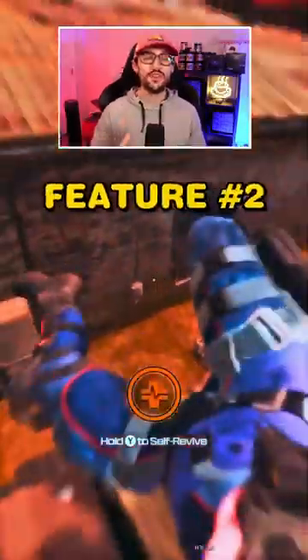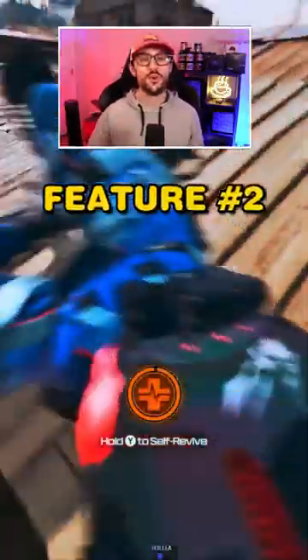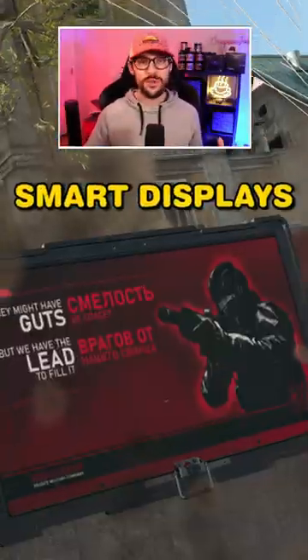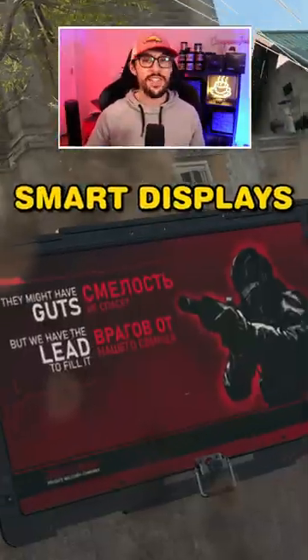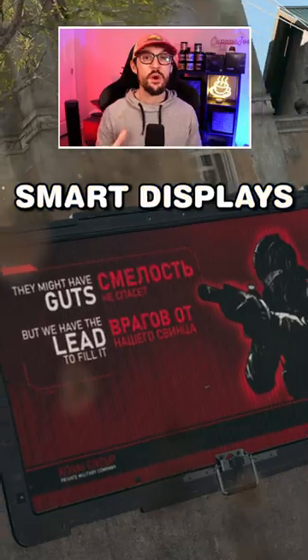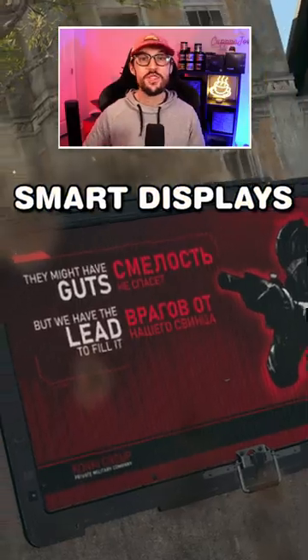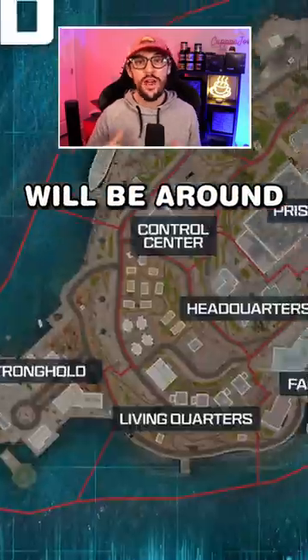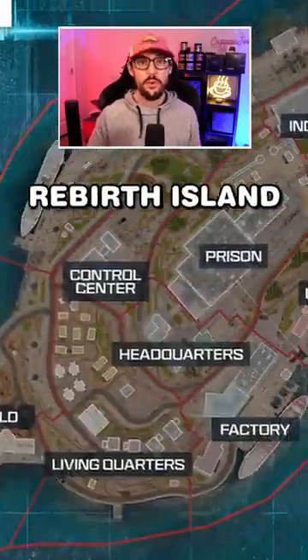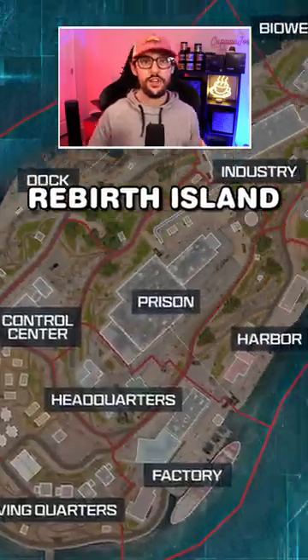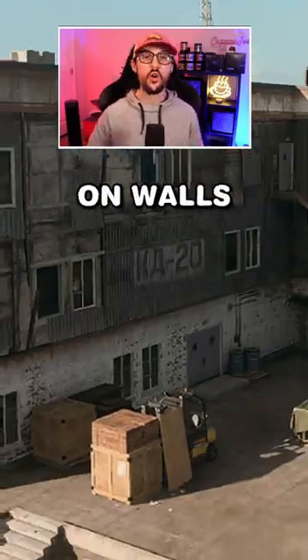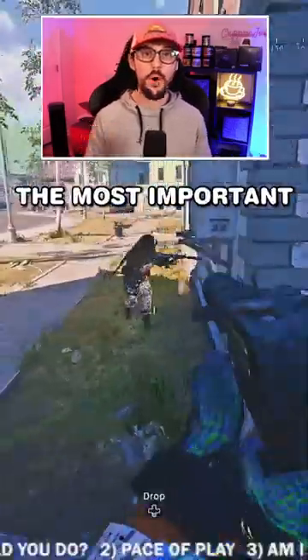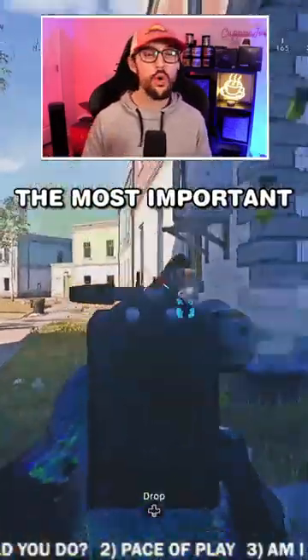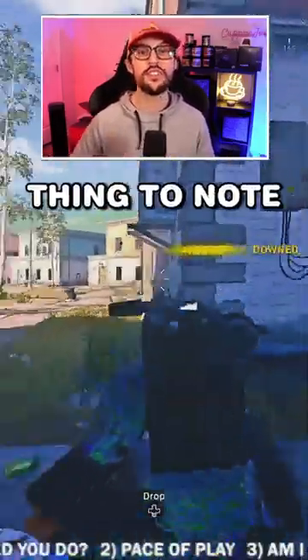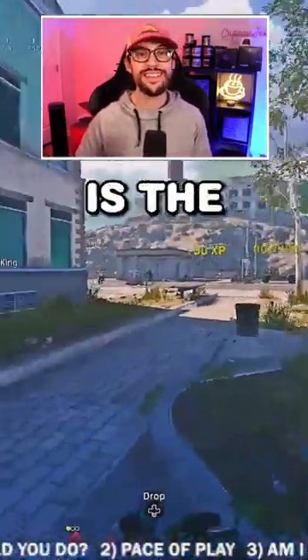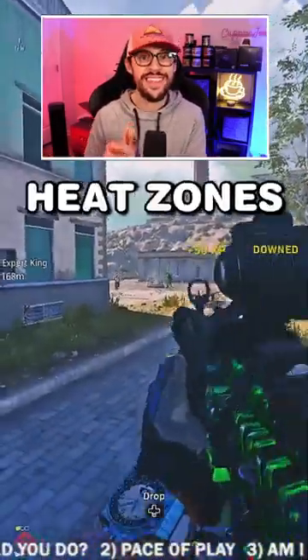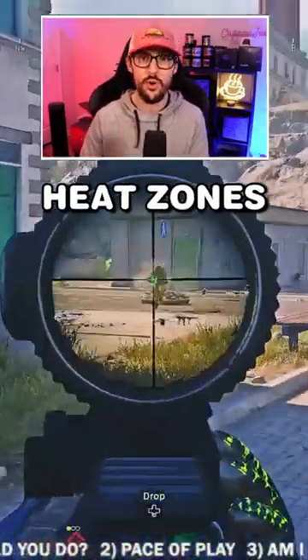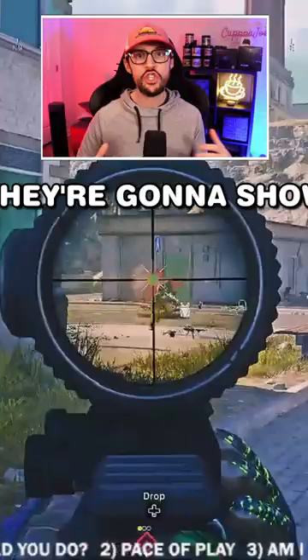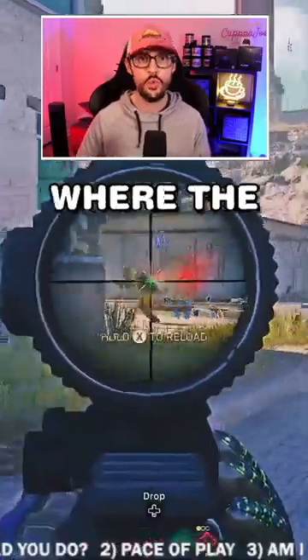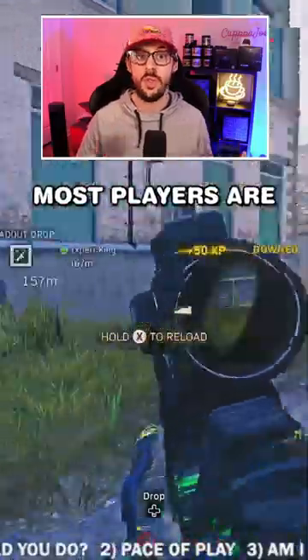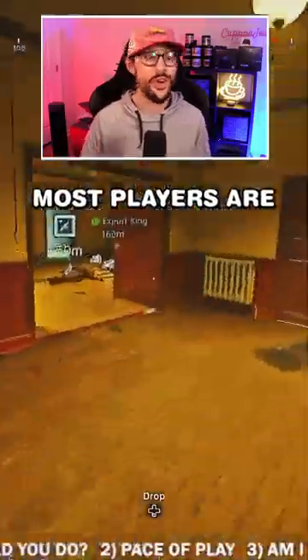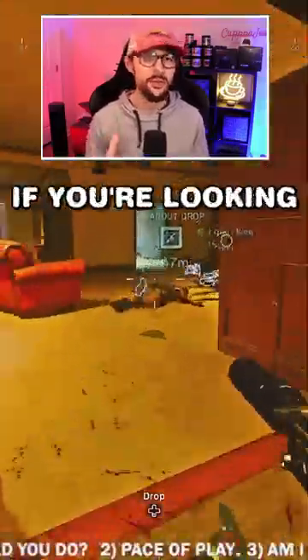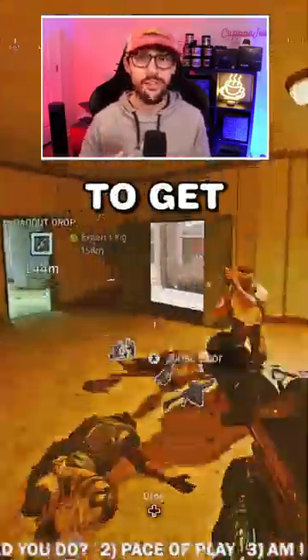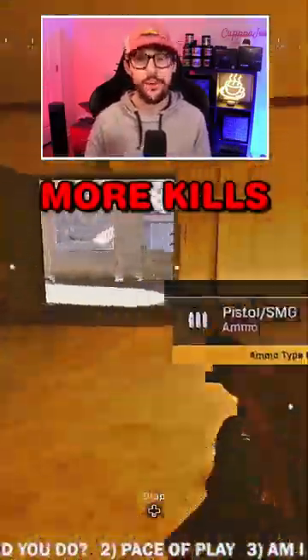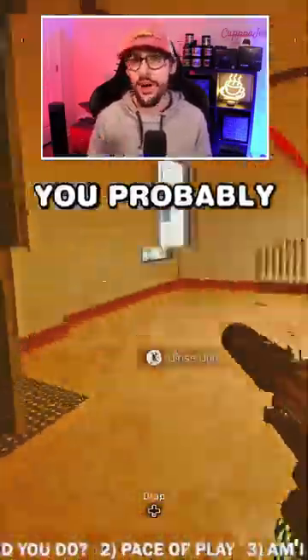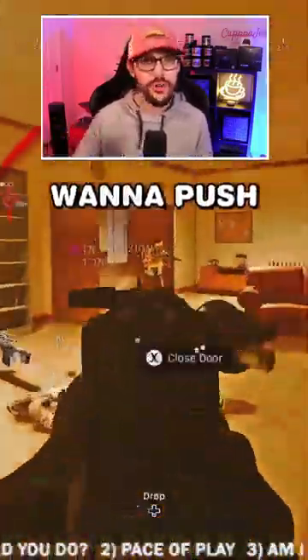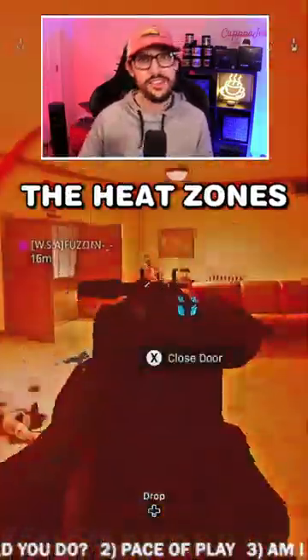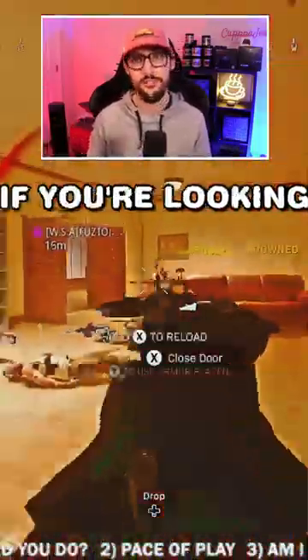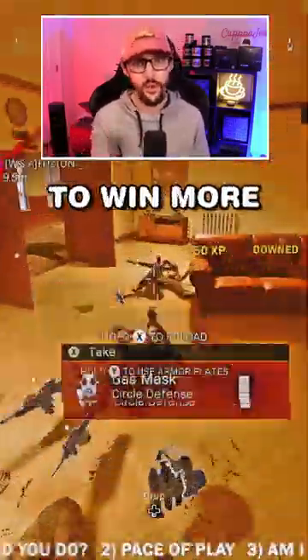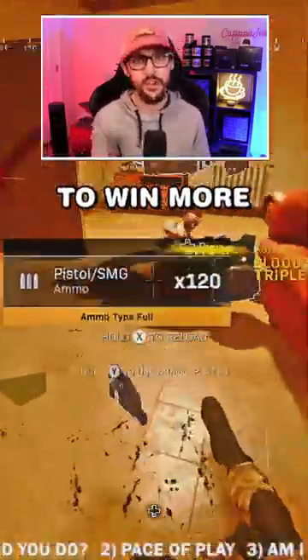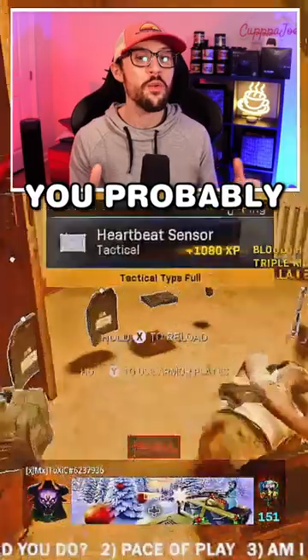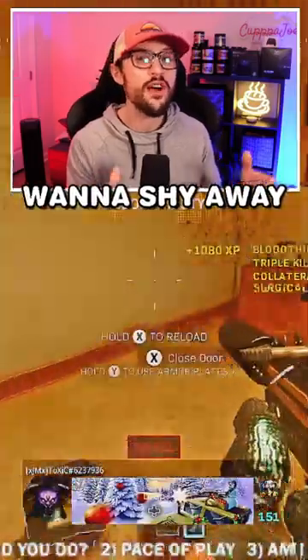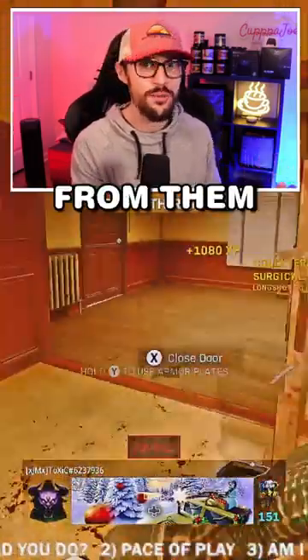Feature number two: smart displays. Smart displays will be around Rebirth Island on walls. The most important thing to note is the heat zones — they're going to show you where the most players are. If you're looking to get more kills, you probably want to push the heat zones. If you're looking to win more, you probably want to shy away from them.